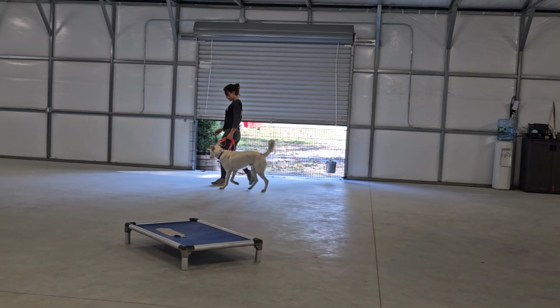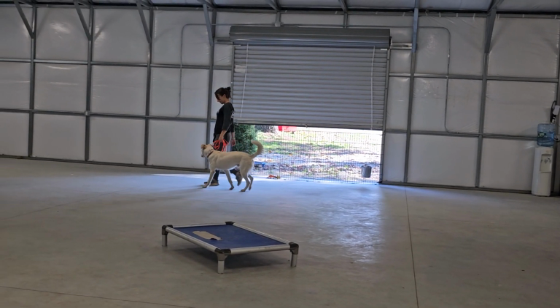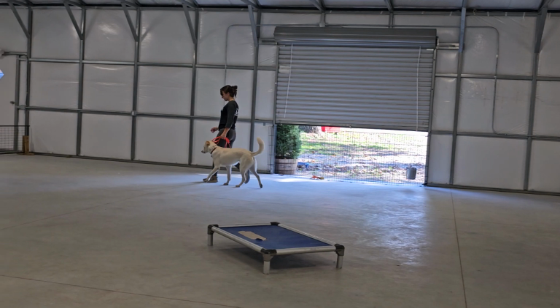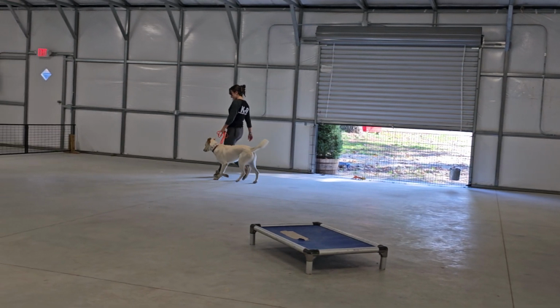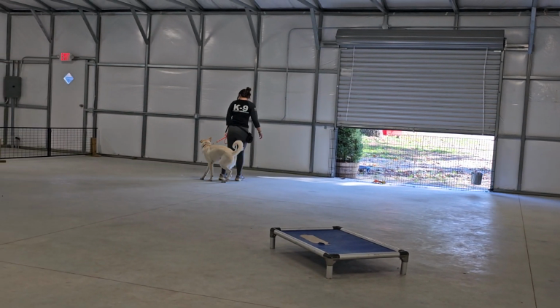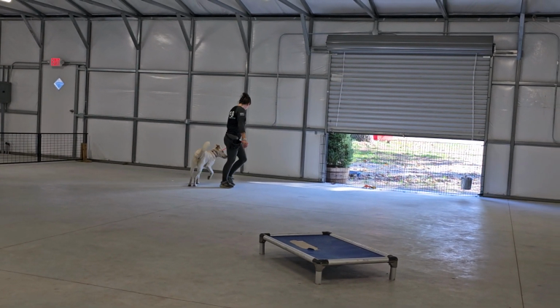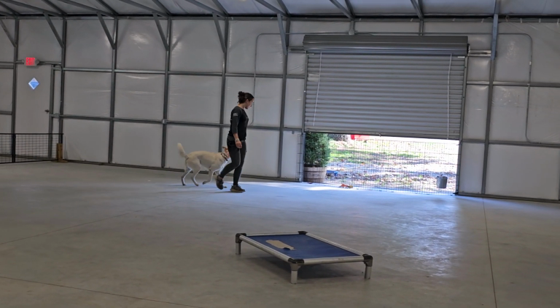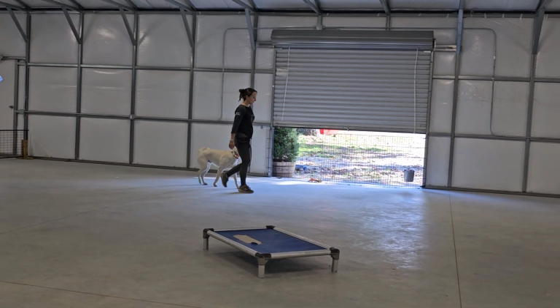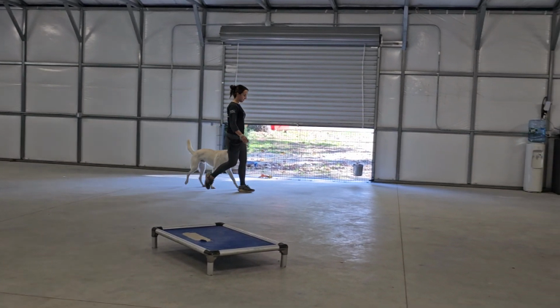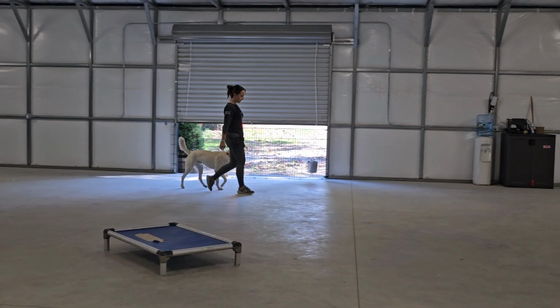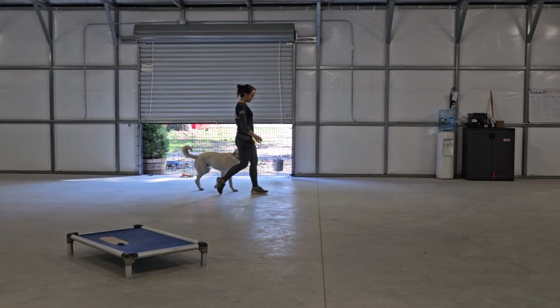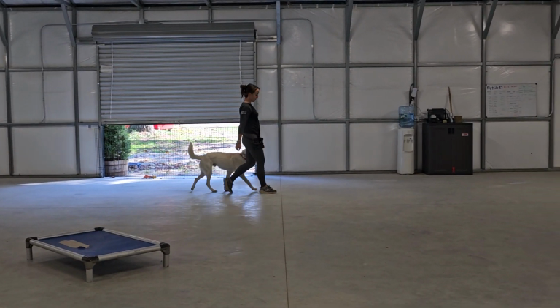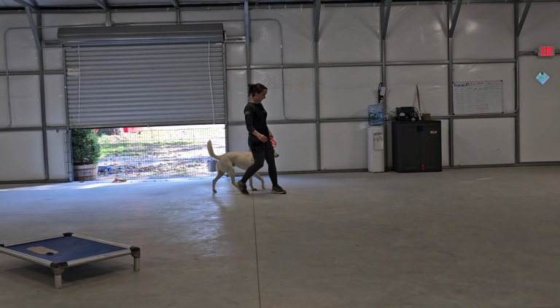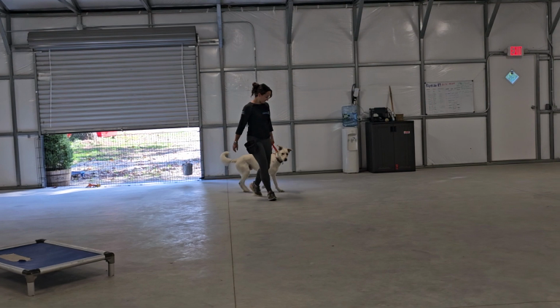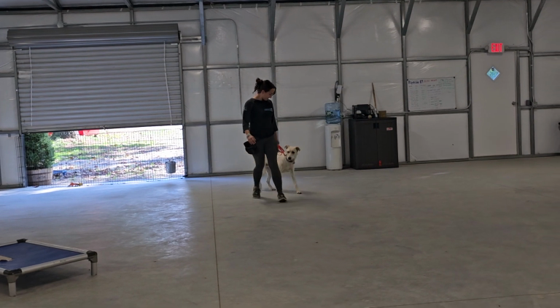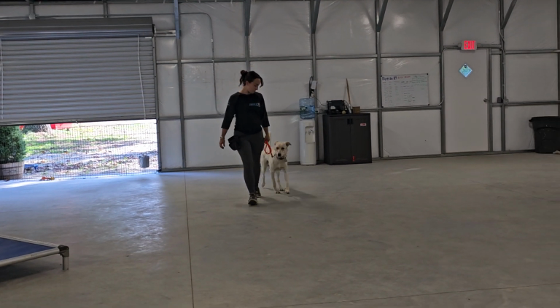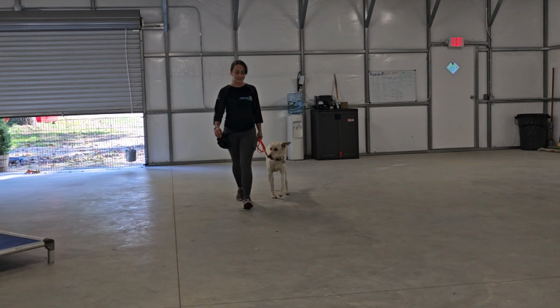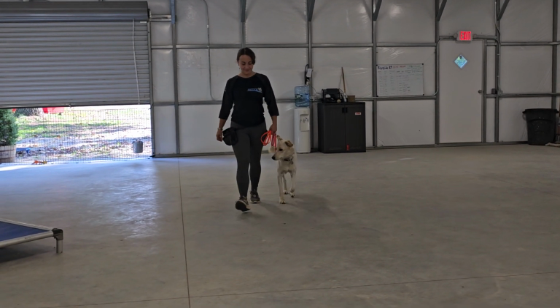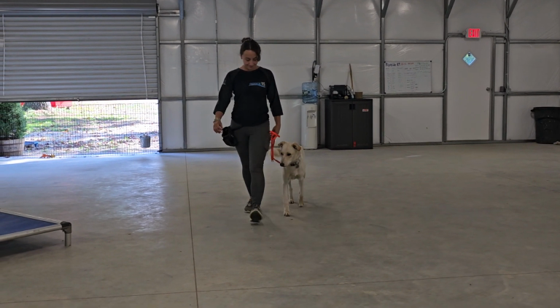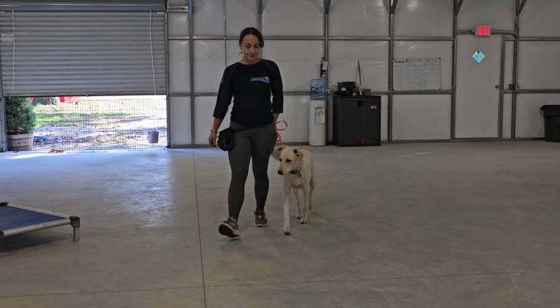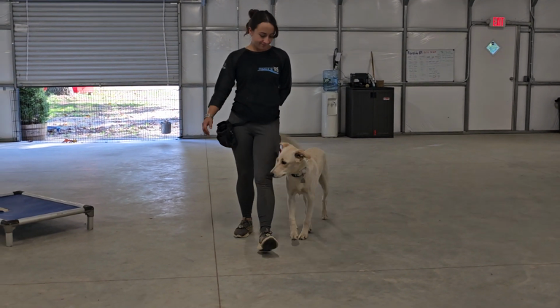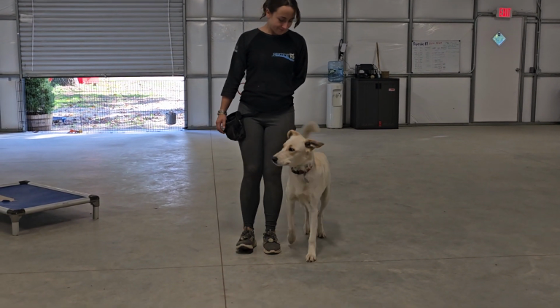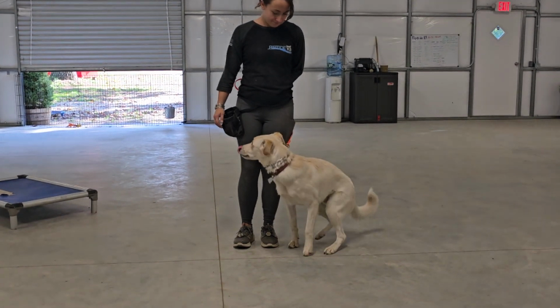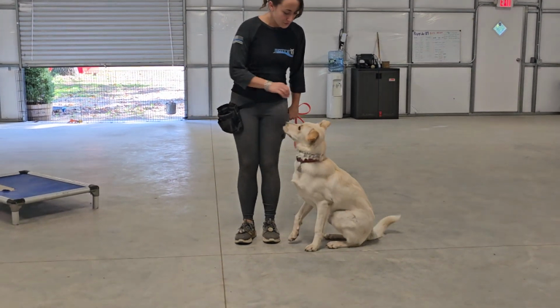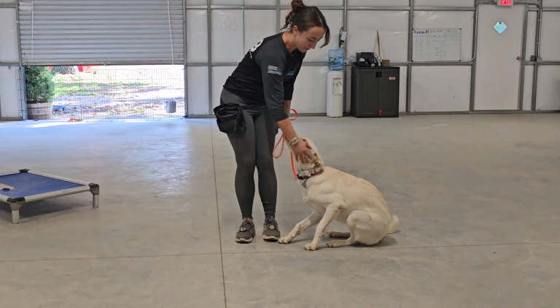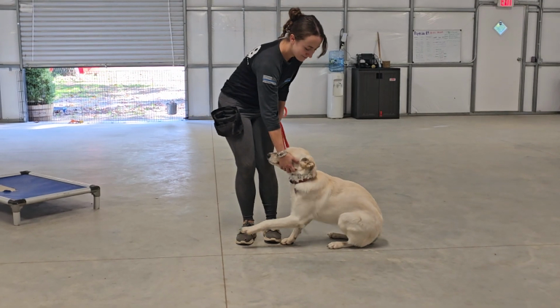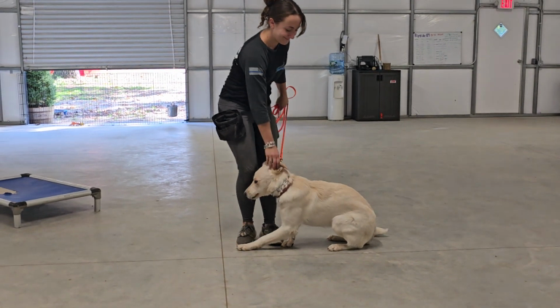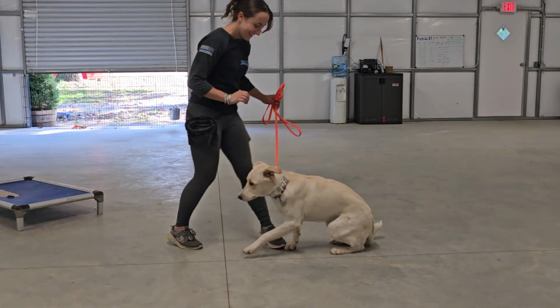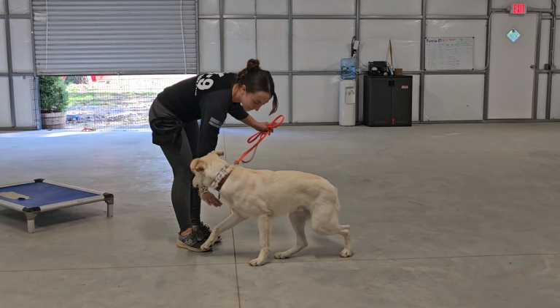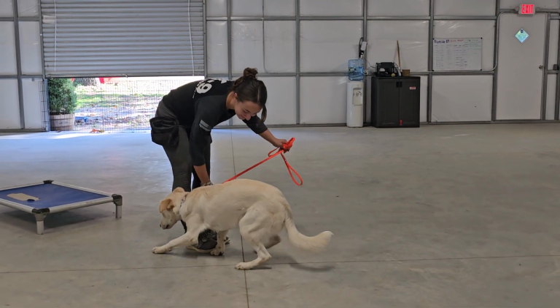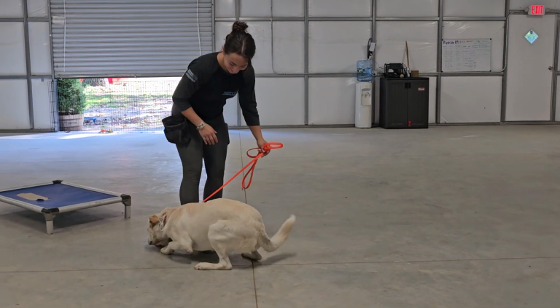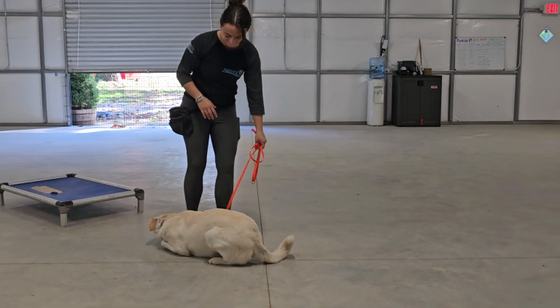Here he is heeling nicely on Bobby's left-hand side. Turning well, being happy and attentive, maintaining good position. Nice automatic sit when she stops — he says, 'I know what's next.'